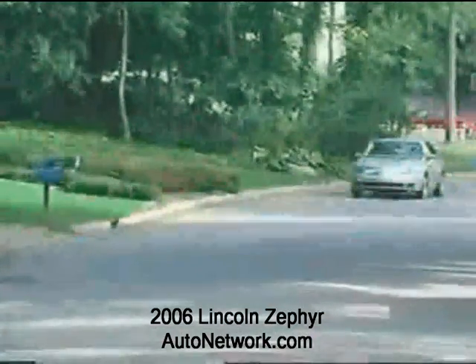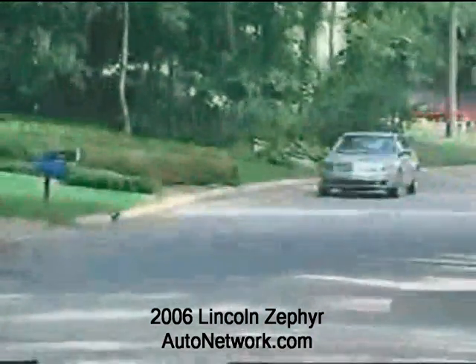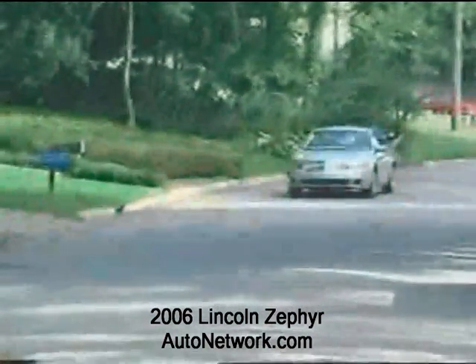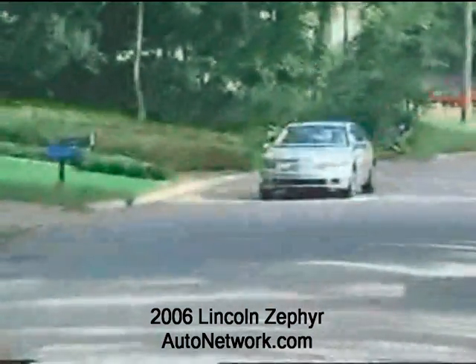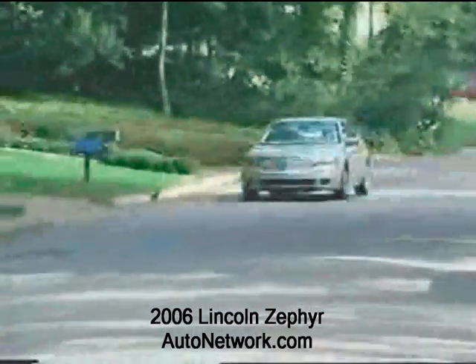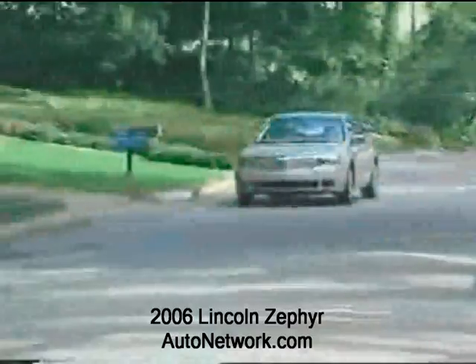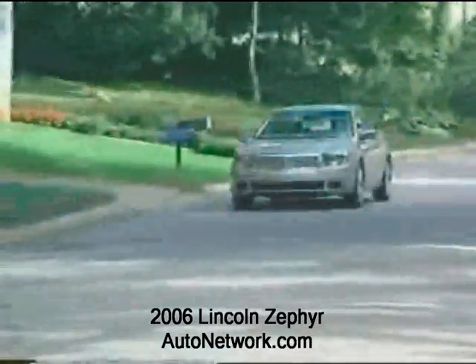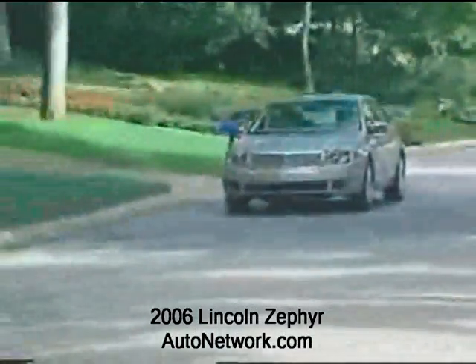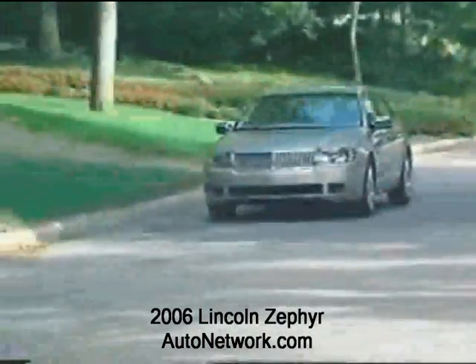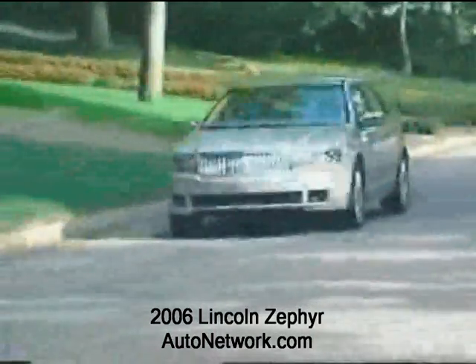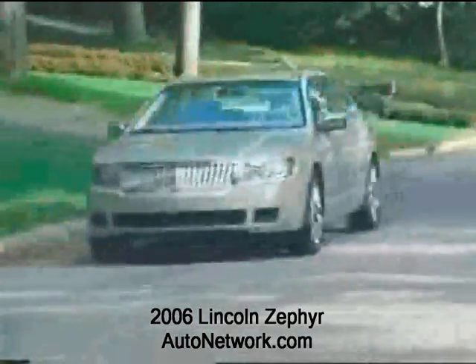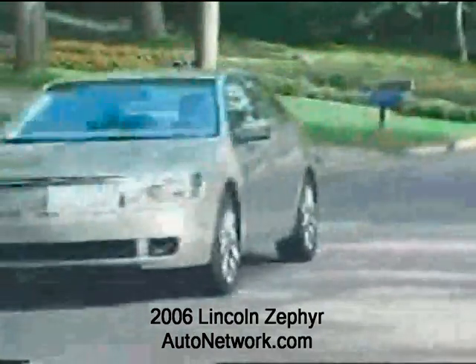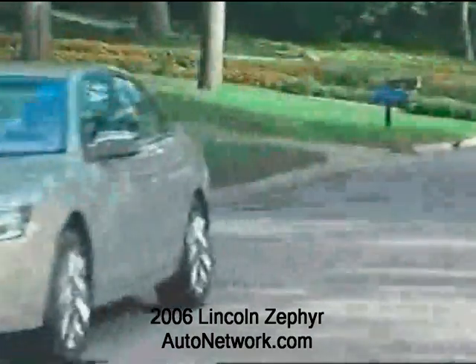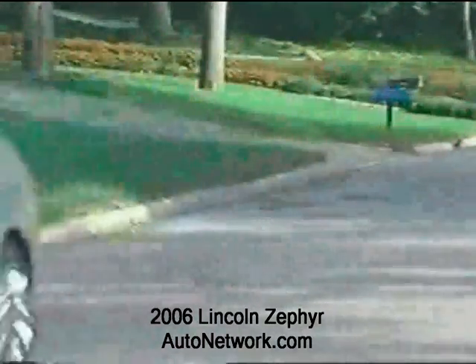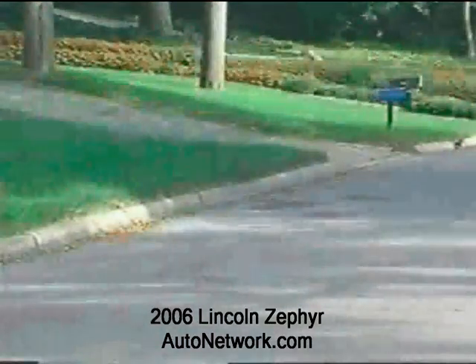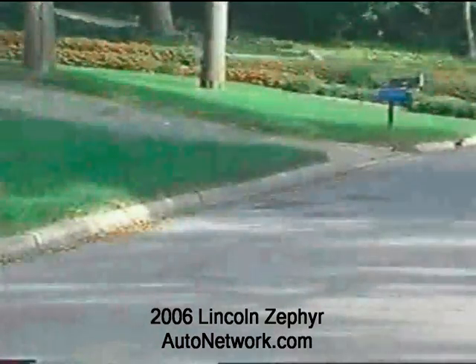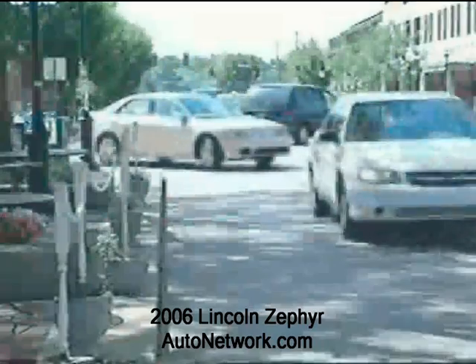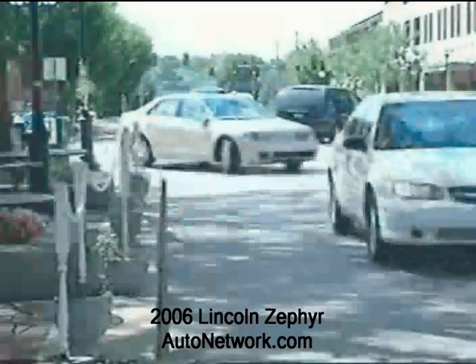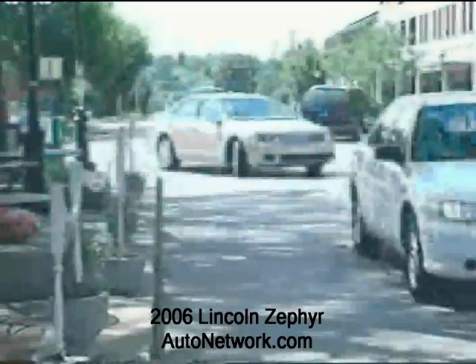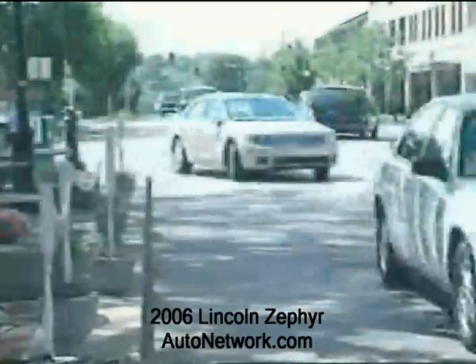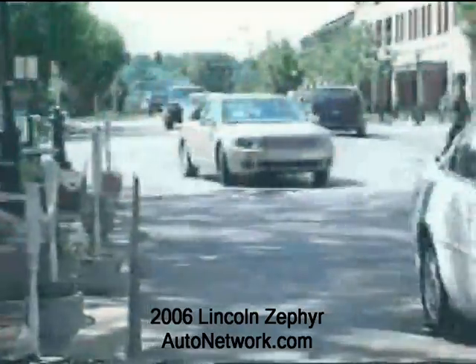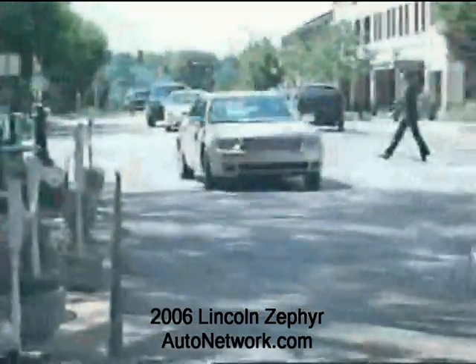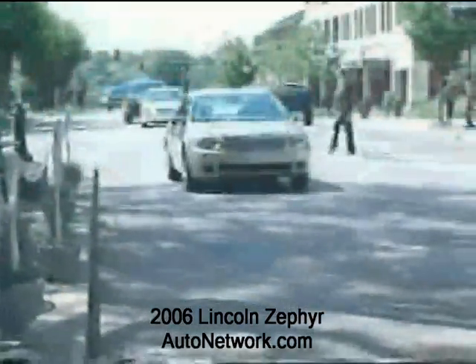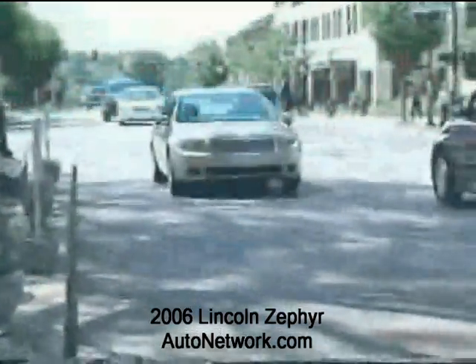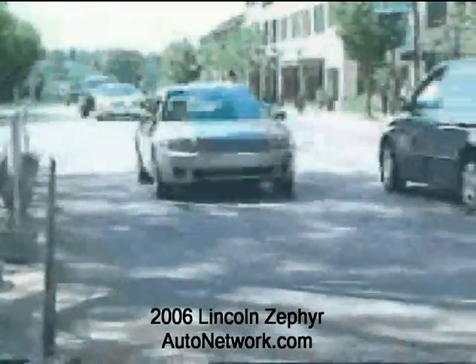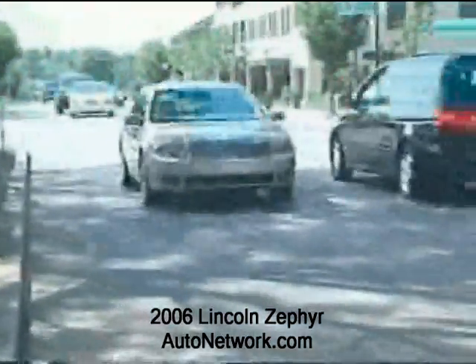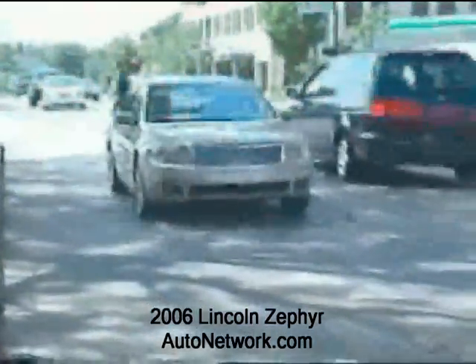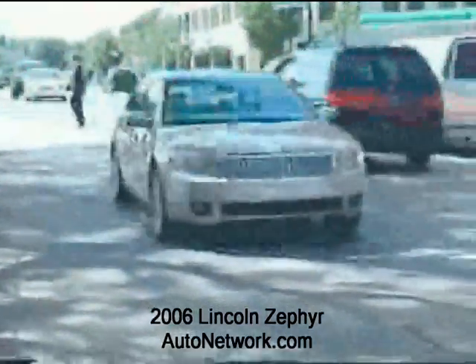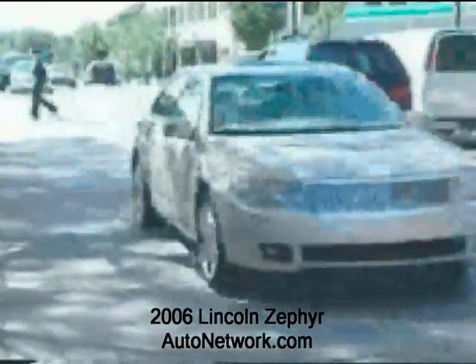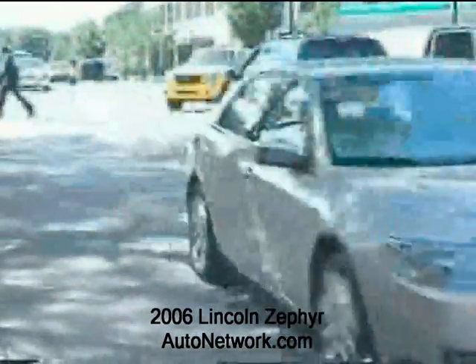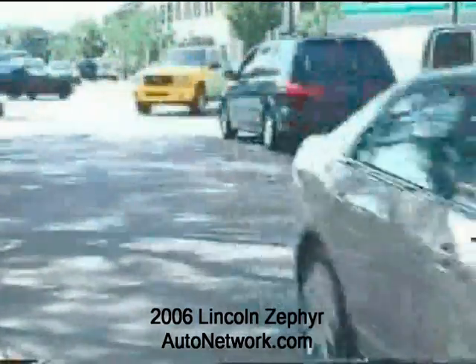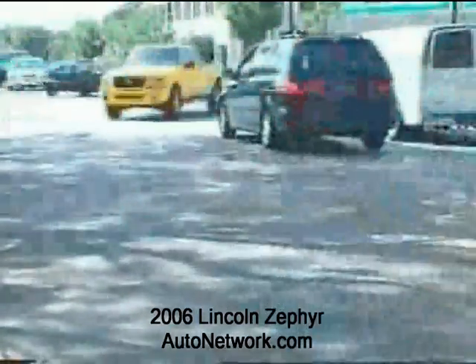Zephyr's cabin noise level is minimal because Lincoln added more insulation and thicker windows. Lincoln luxury is carried throughout the cabin with wider, supportive seats covered with perforated leather.